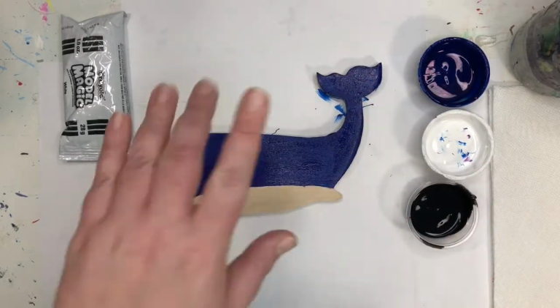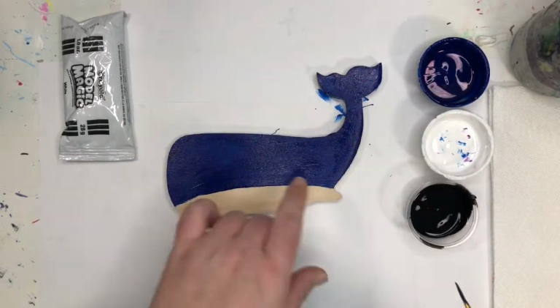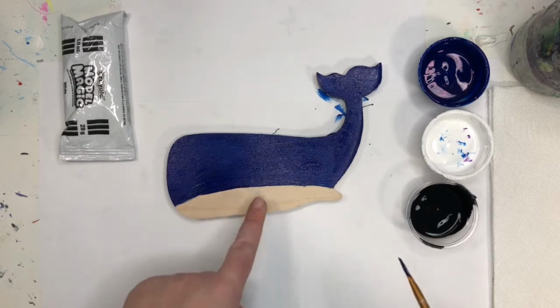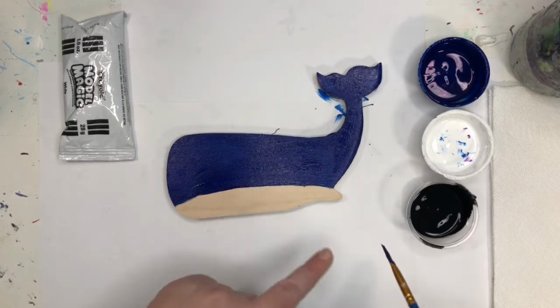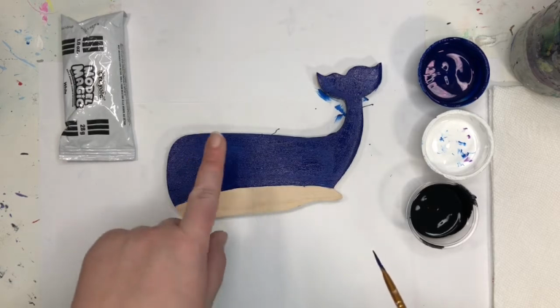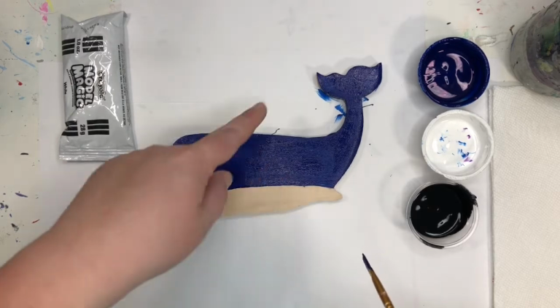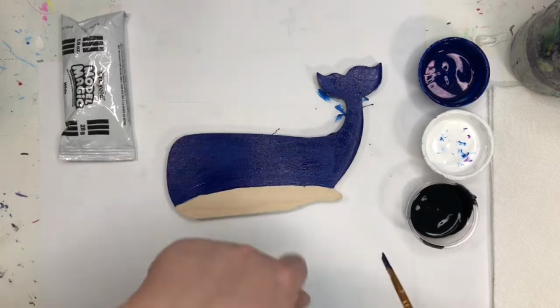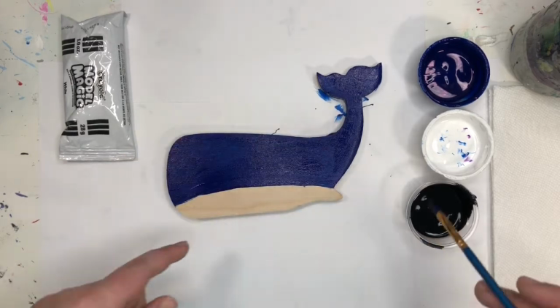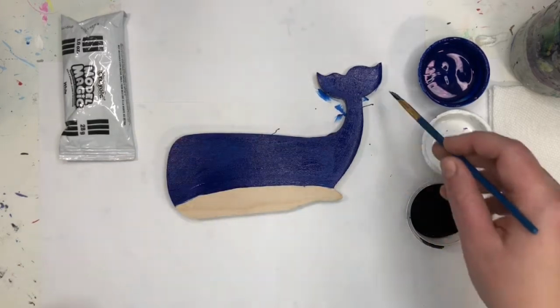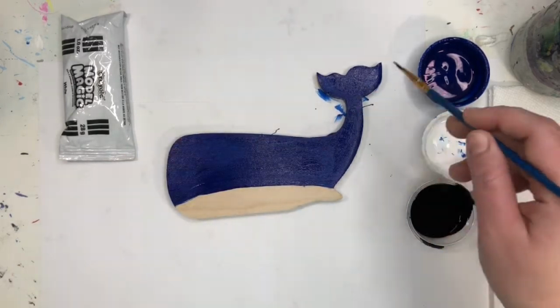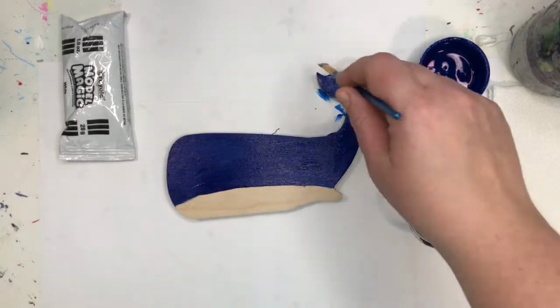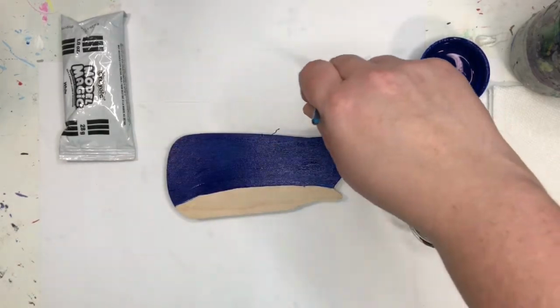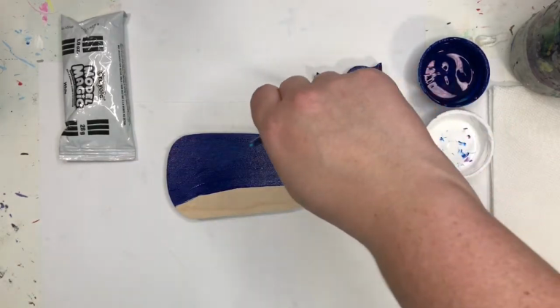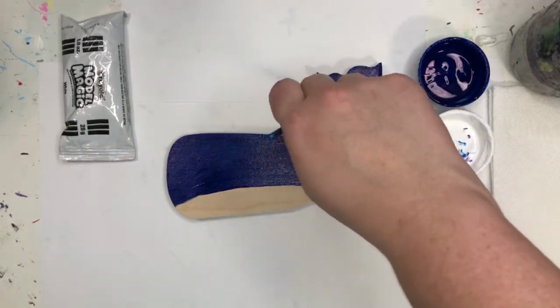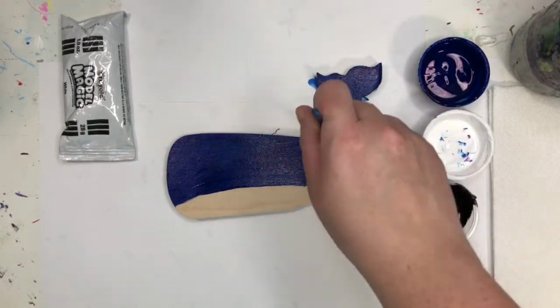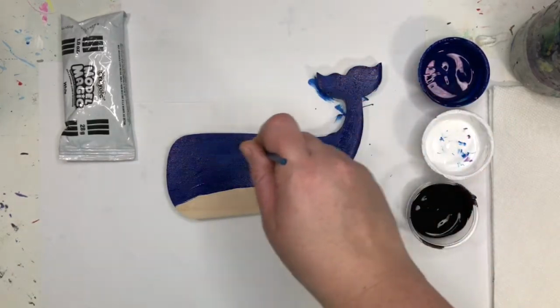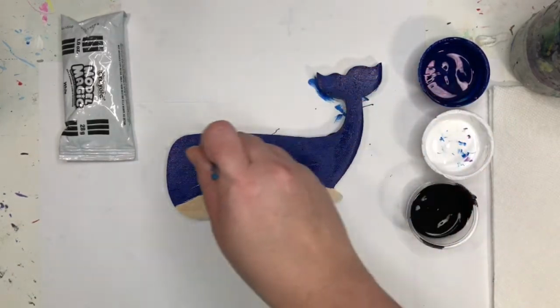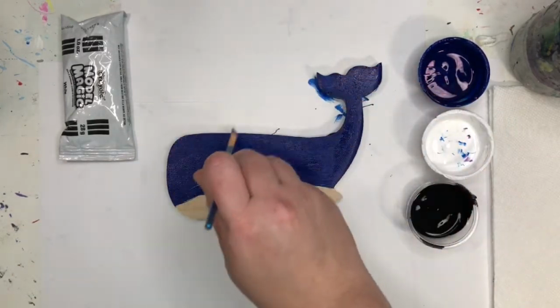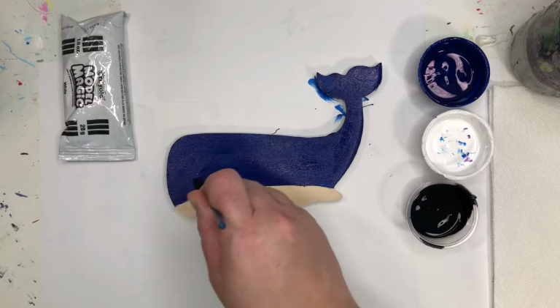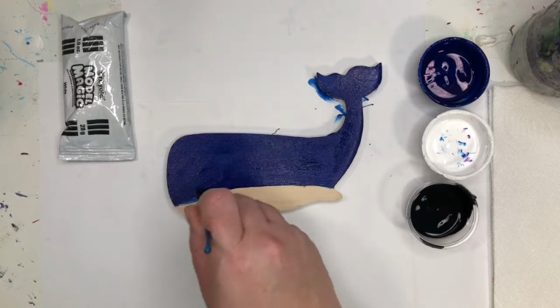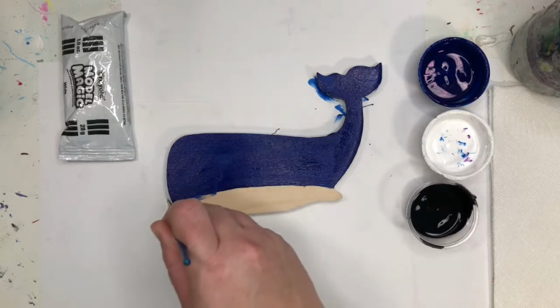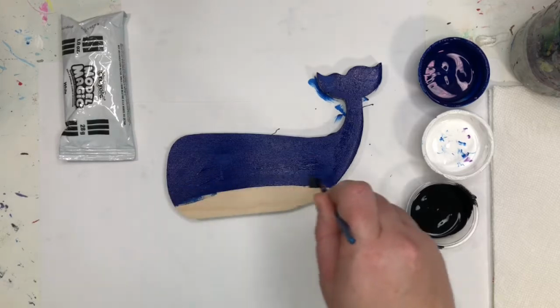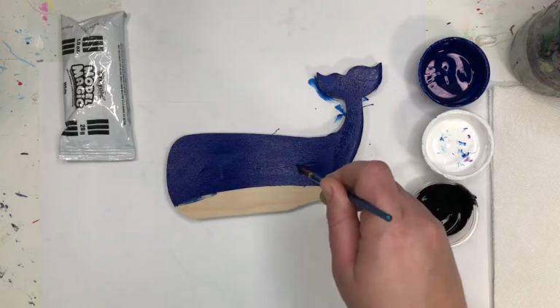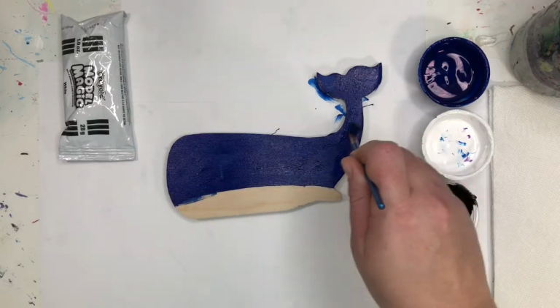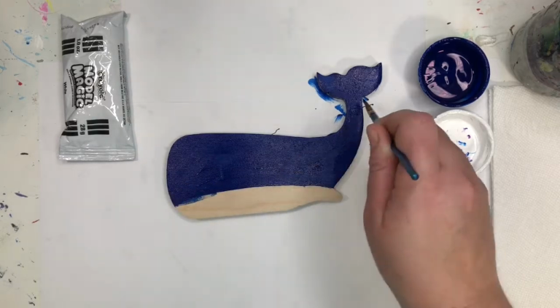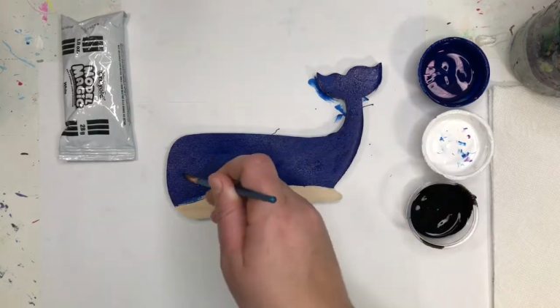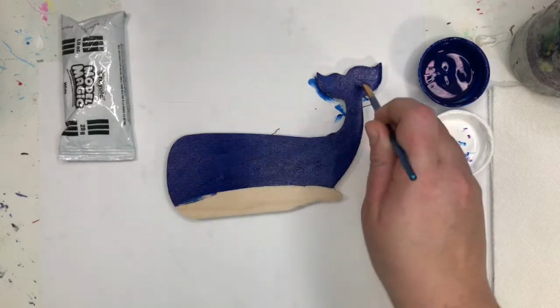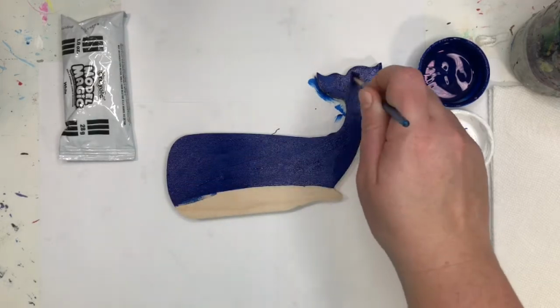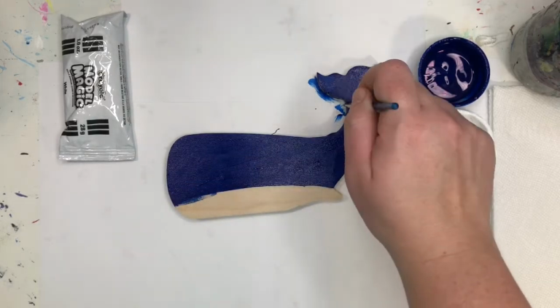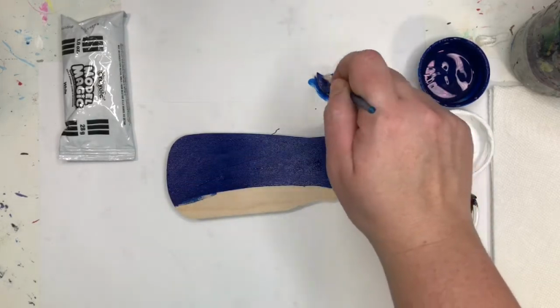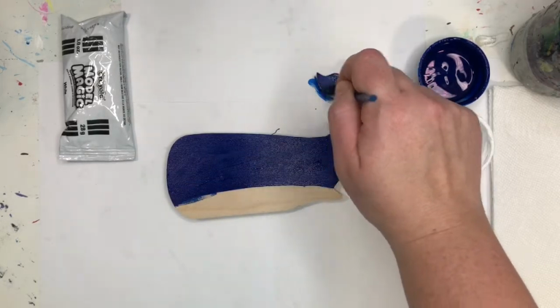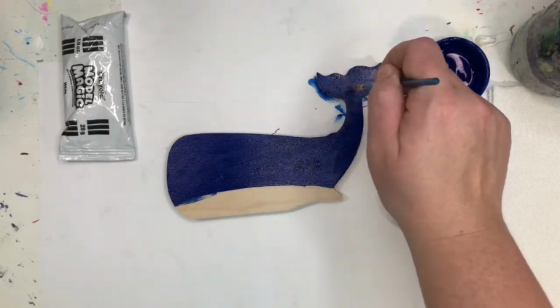Once I paint the blue, I'm going to go back and see if I missed any spots. You should paint your edges as well — go back and see if you missed any spots. Spread out that paint; we don't want chunks of paint.